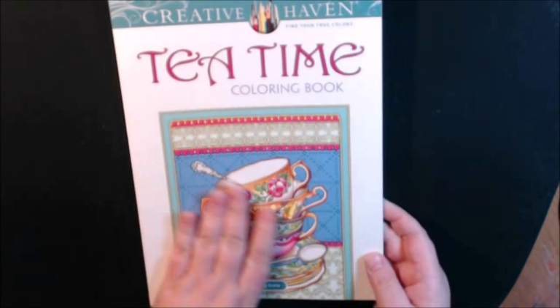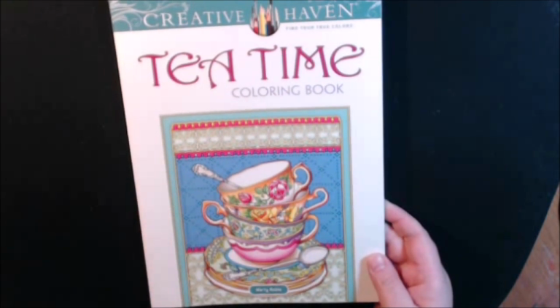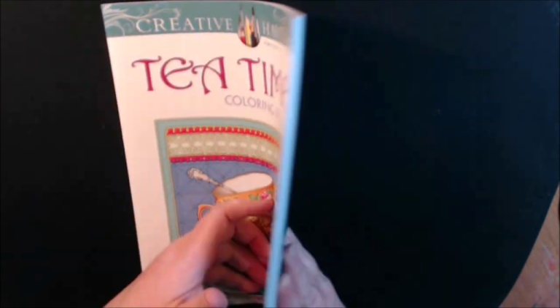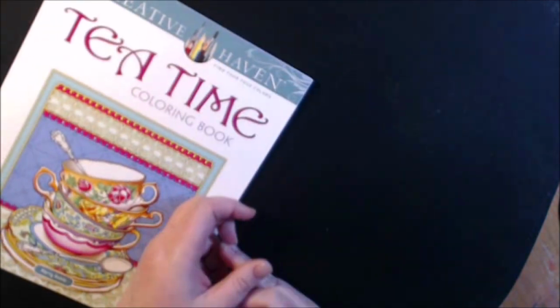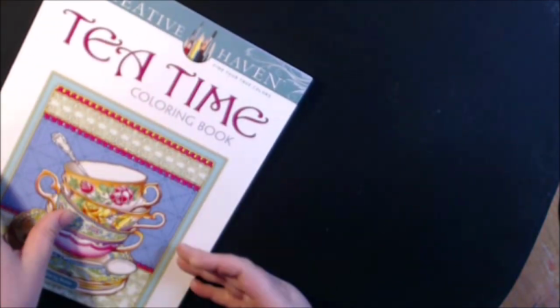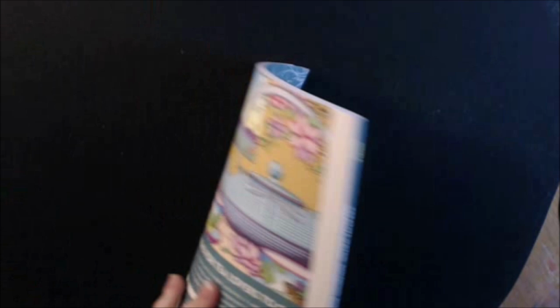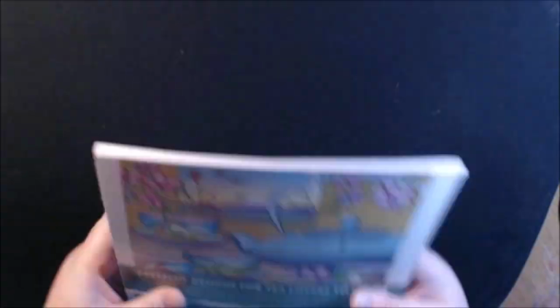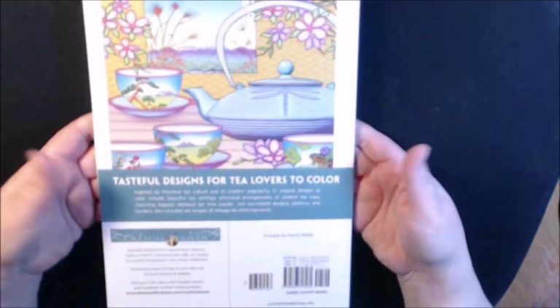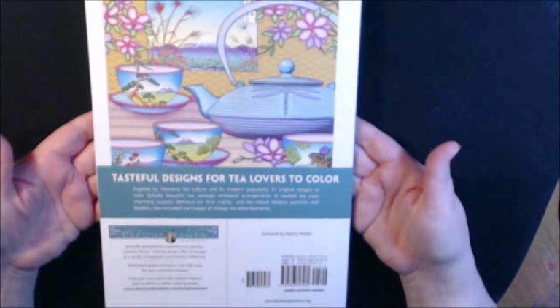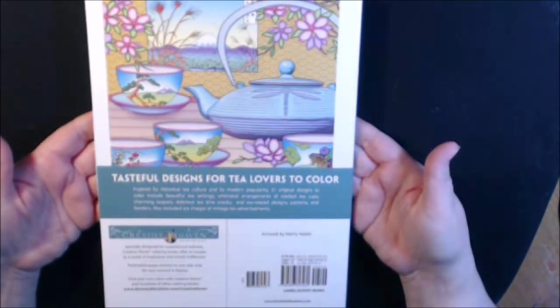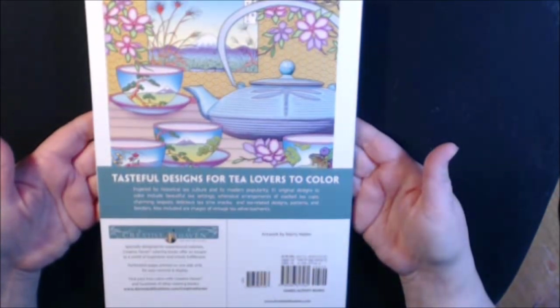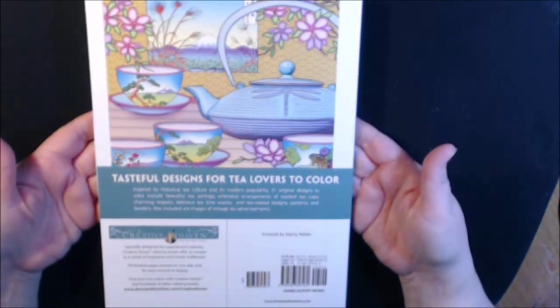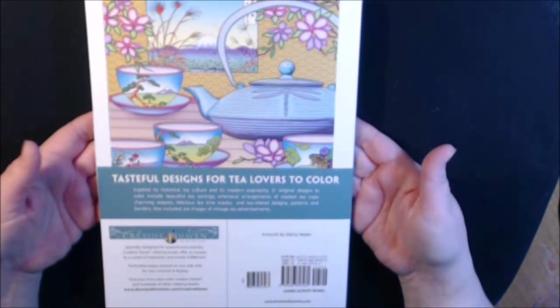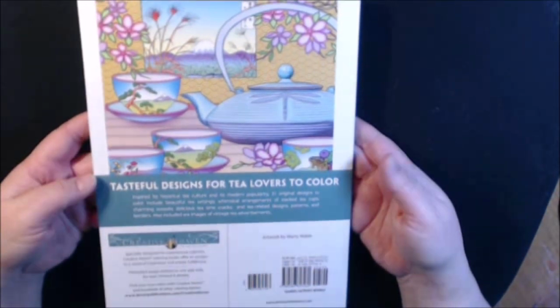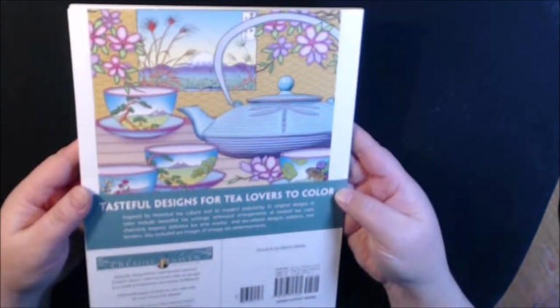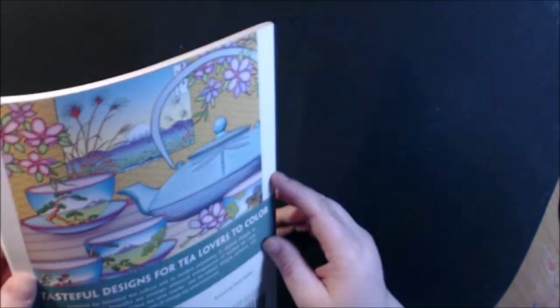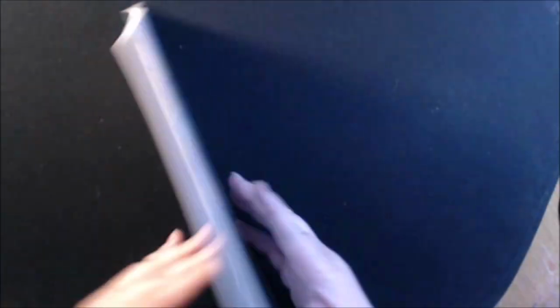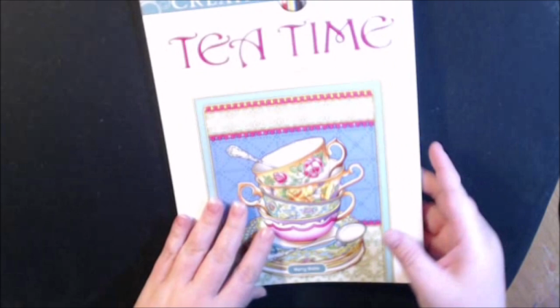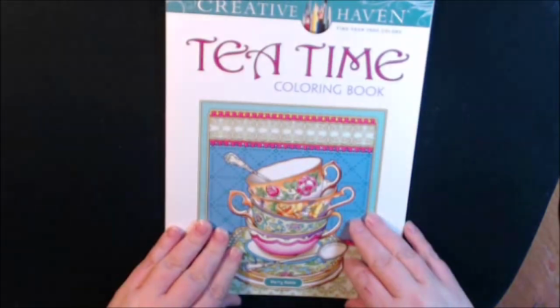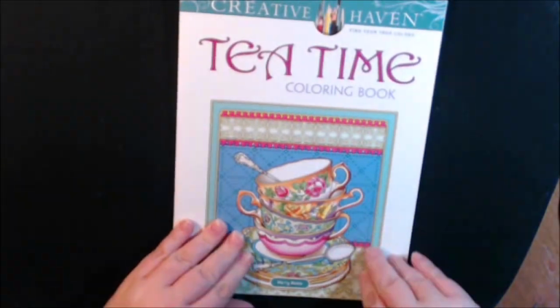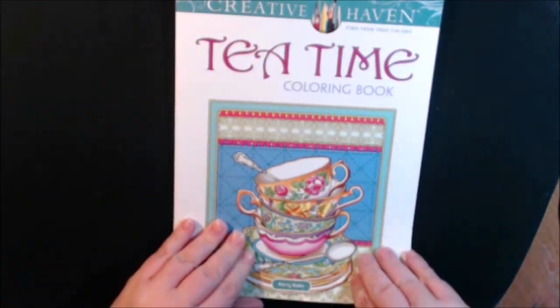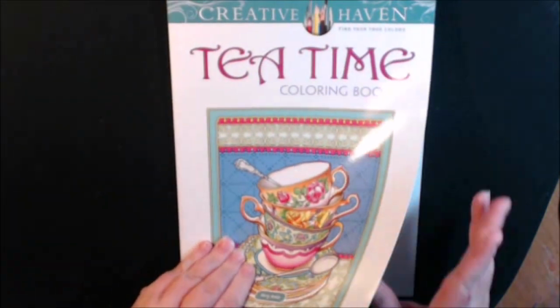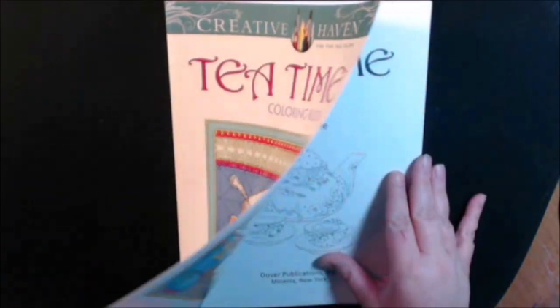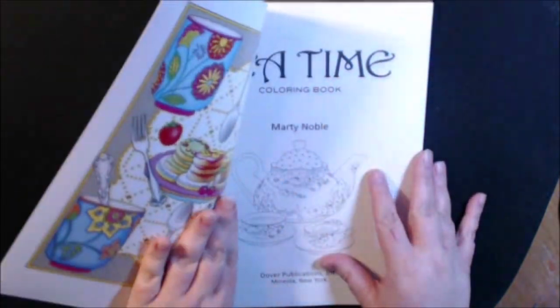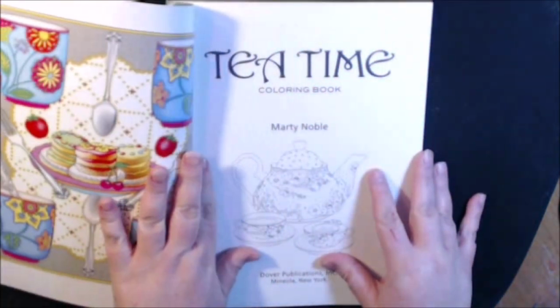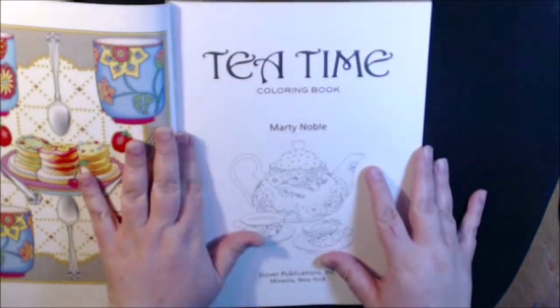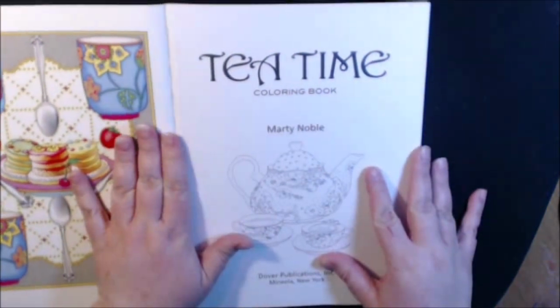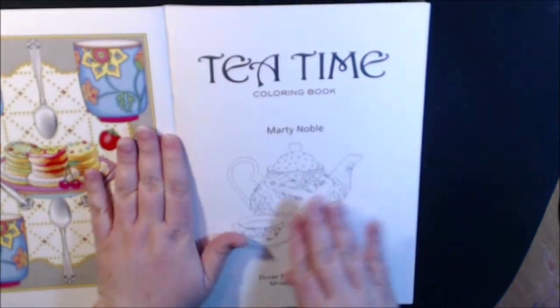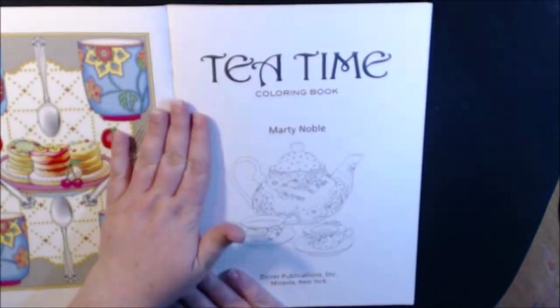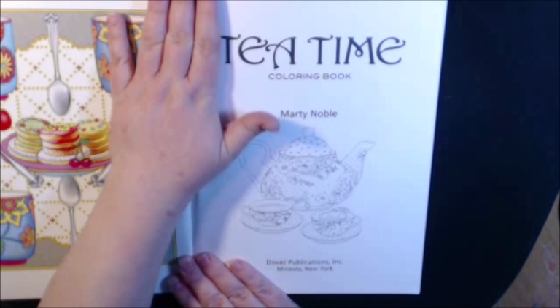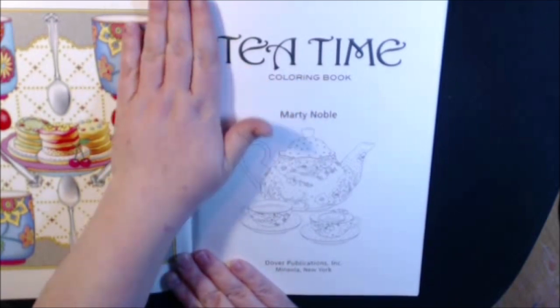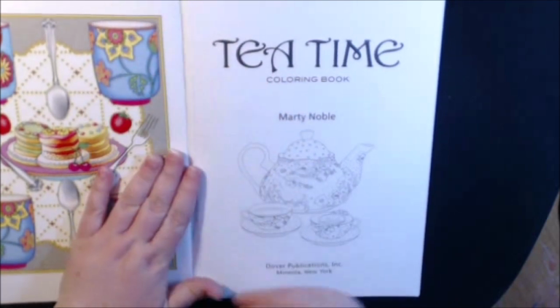The cover is beautiful. Let me flip this over so you can see the back. There are 31 designs in here. They are single-sided. They are perforated, so you can take them out if you need to.